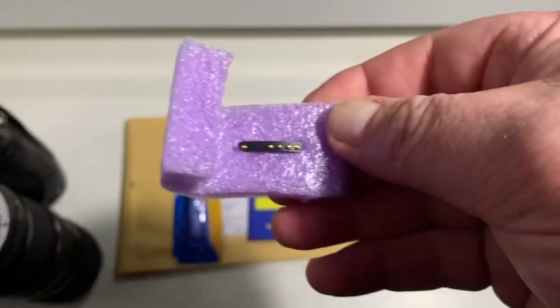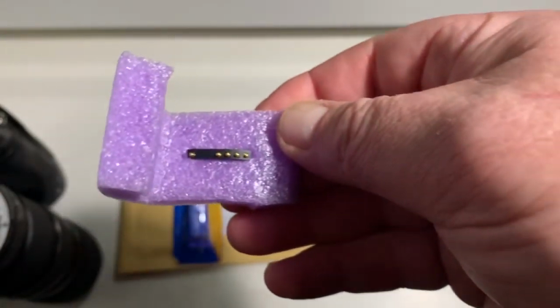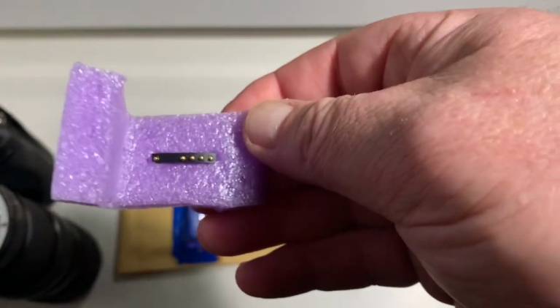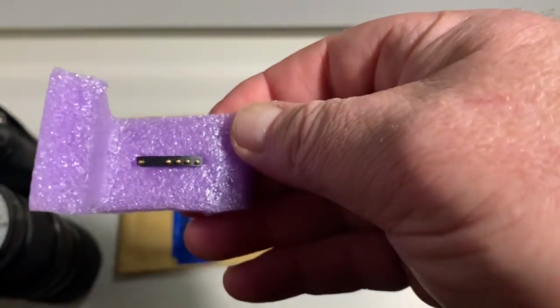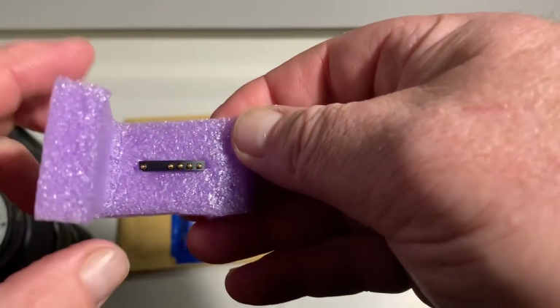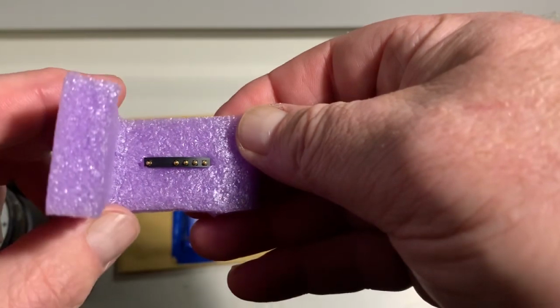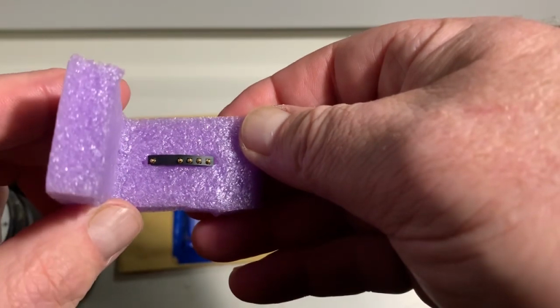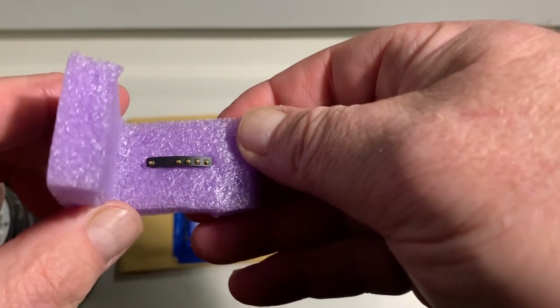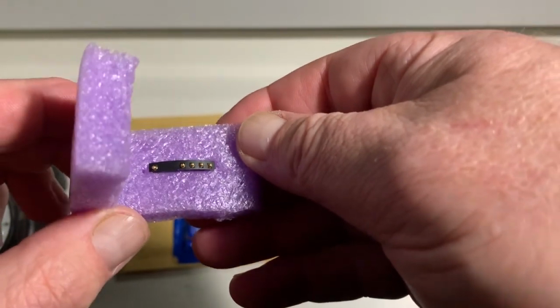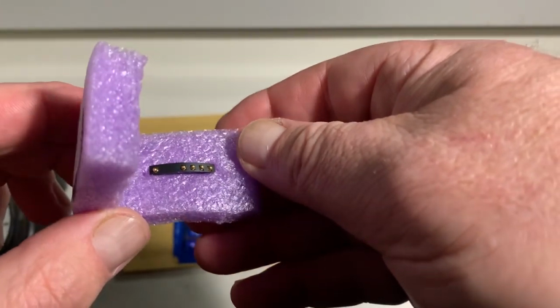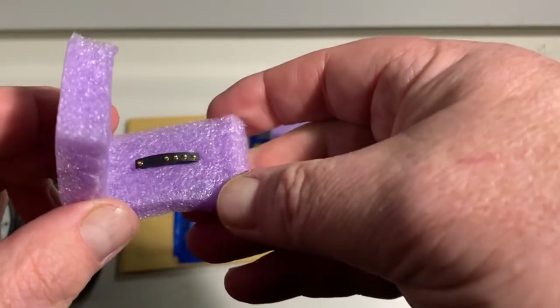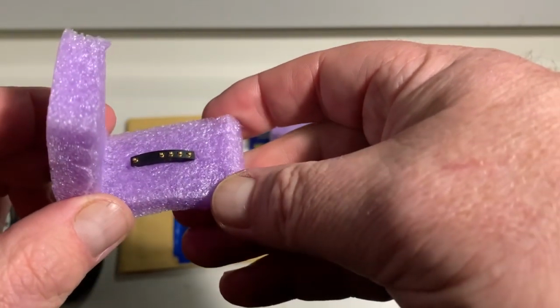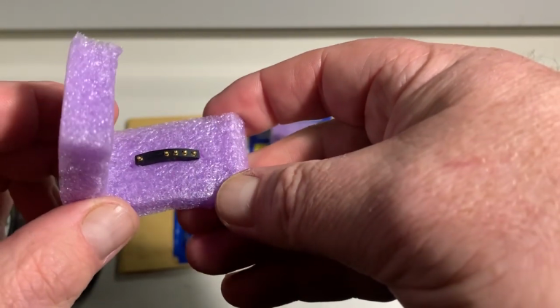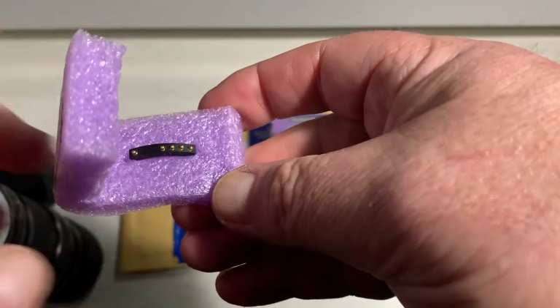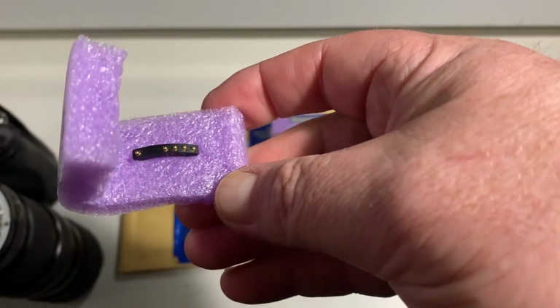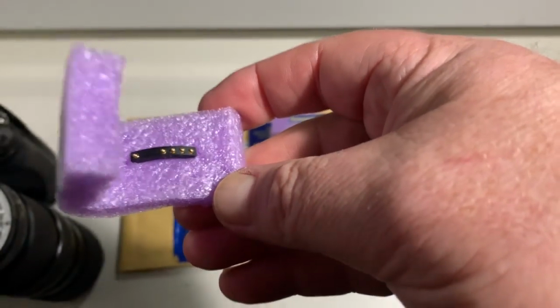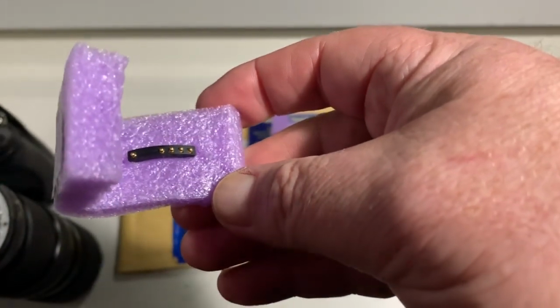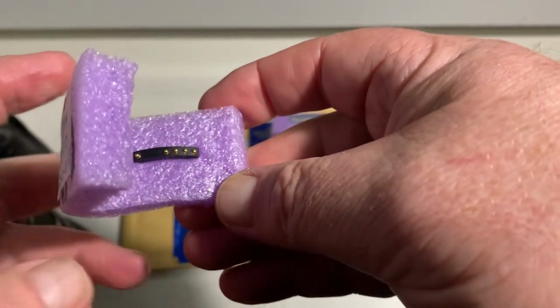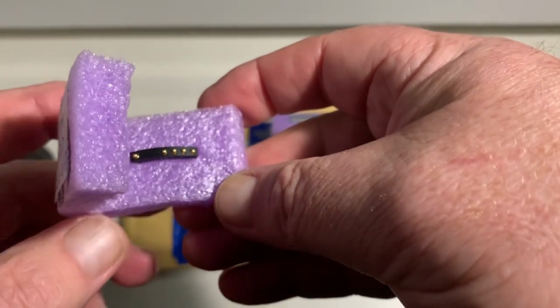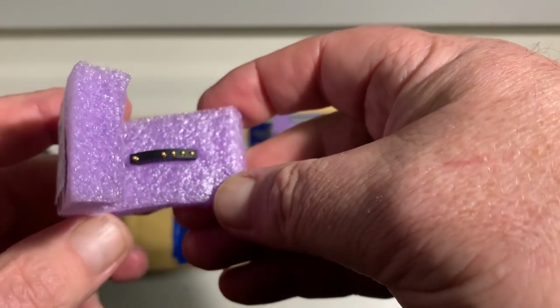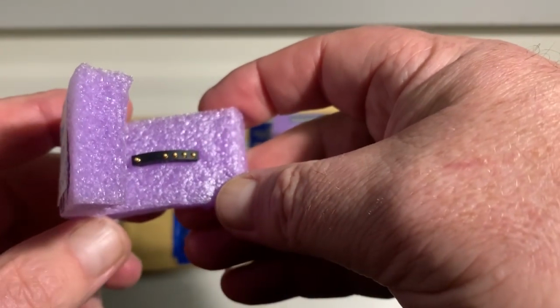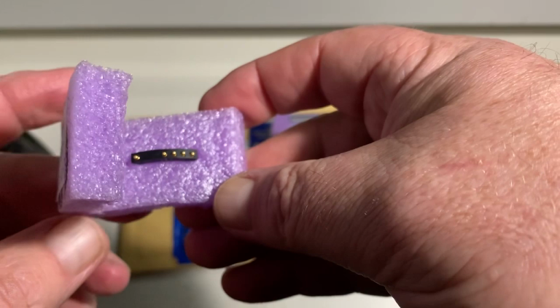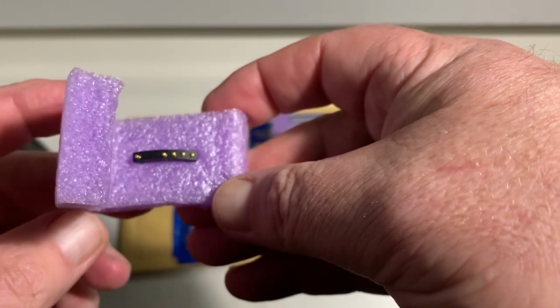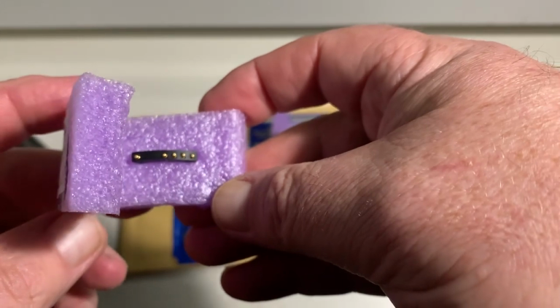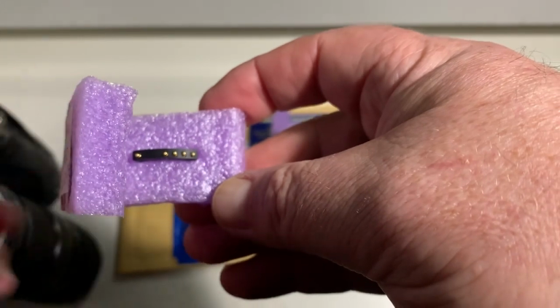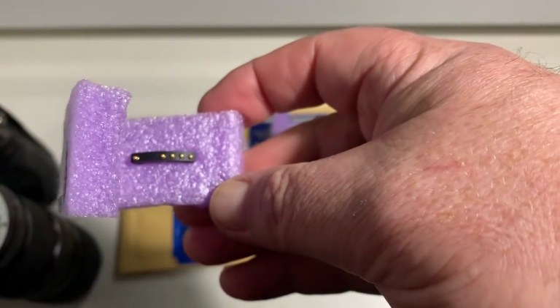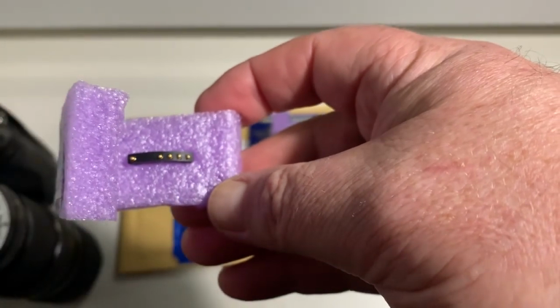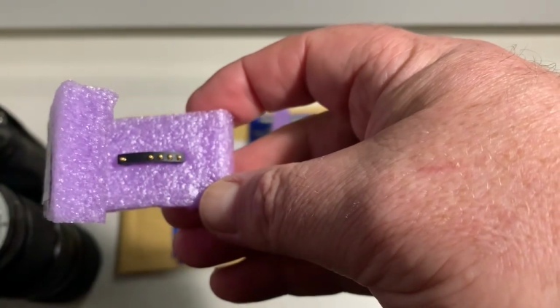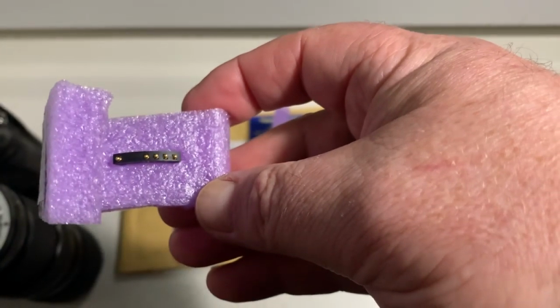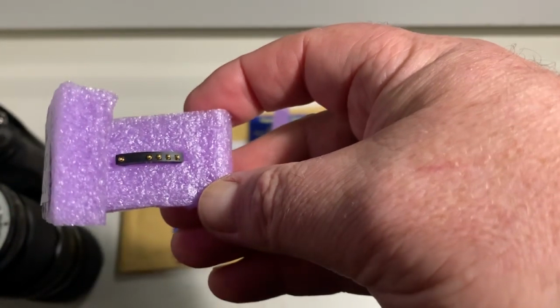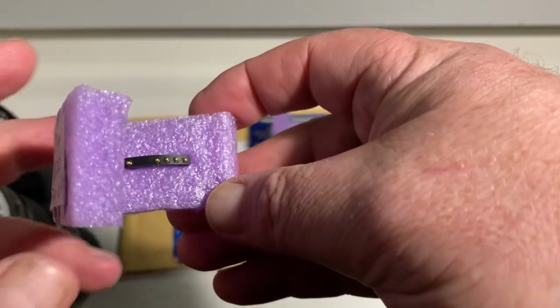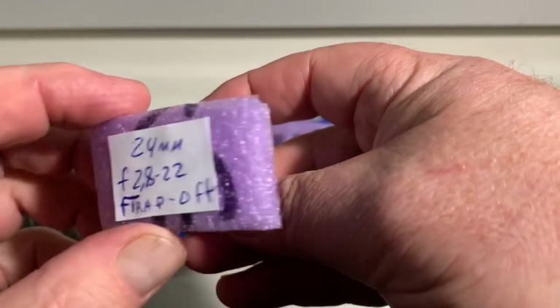Chip number one — full, pre-programmed, not damaged. Be very careful with the chip and it will work for a long, long time.